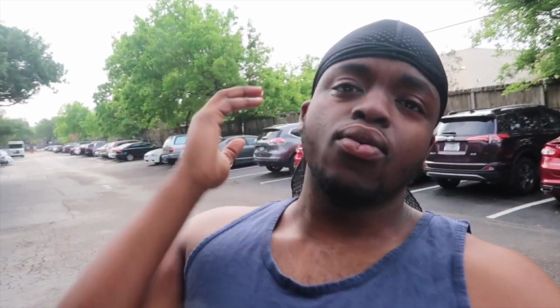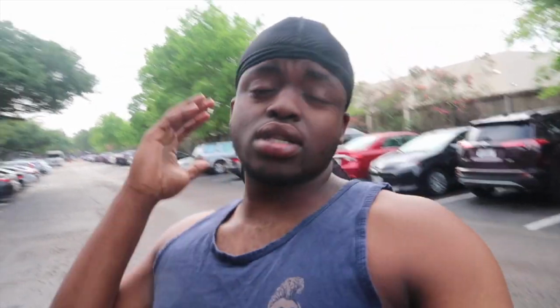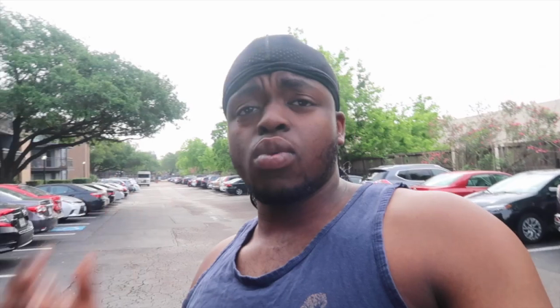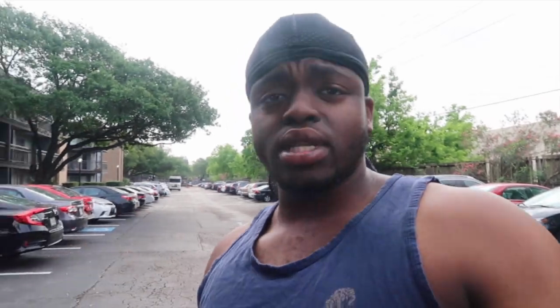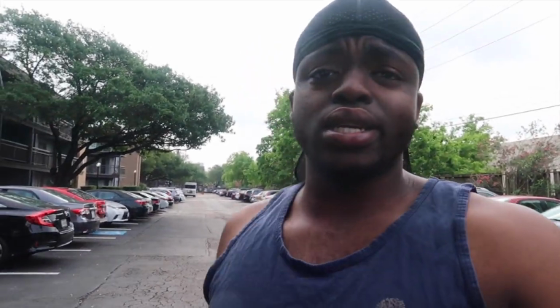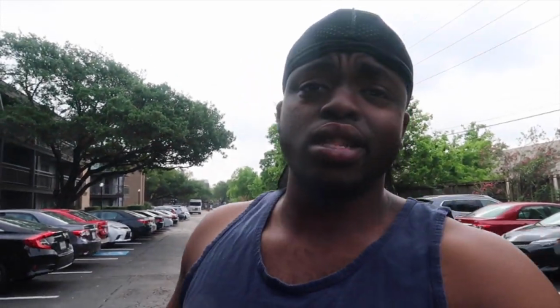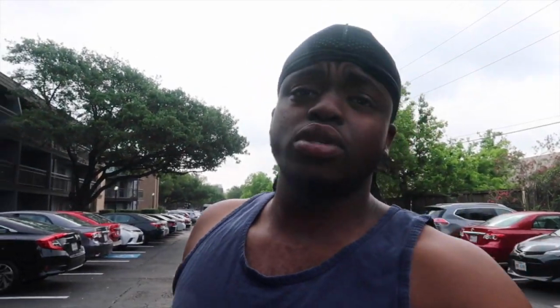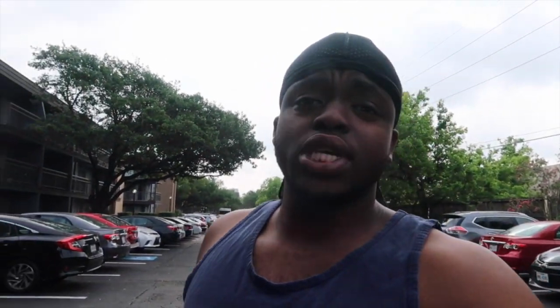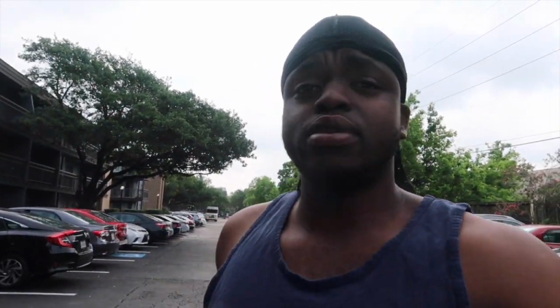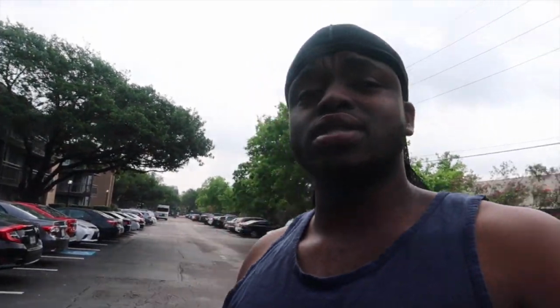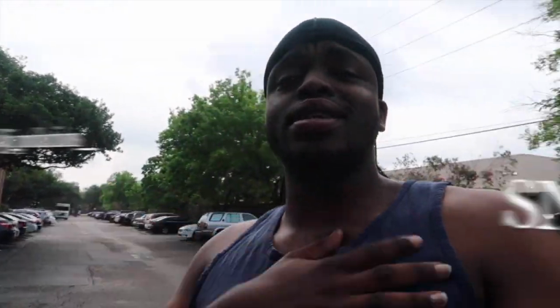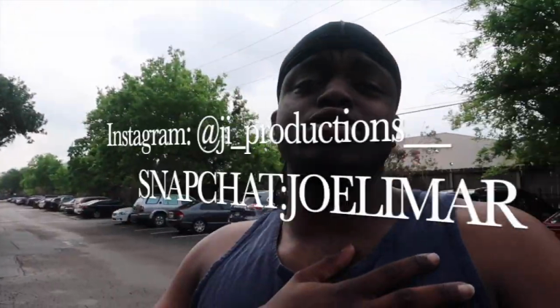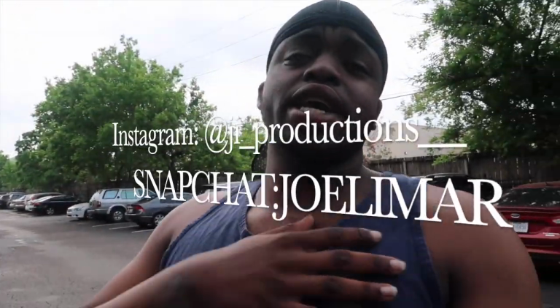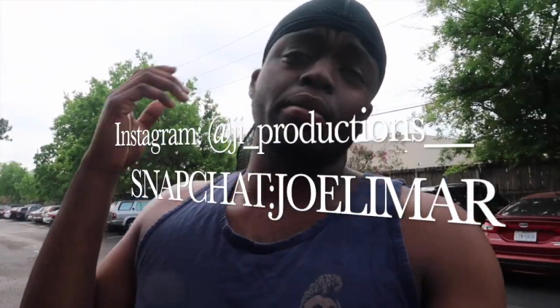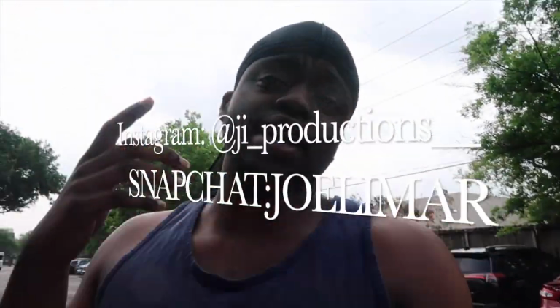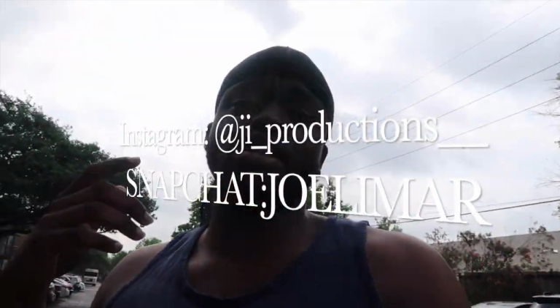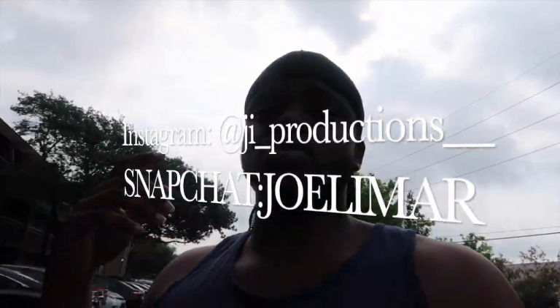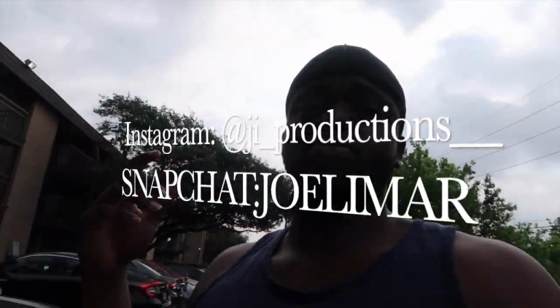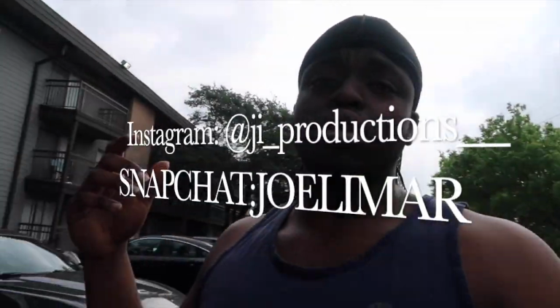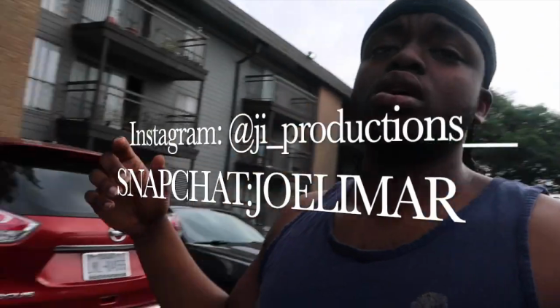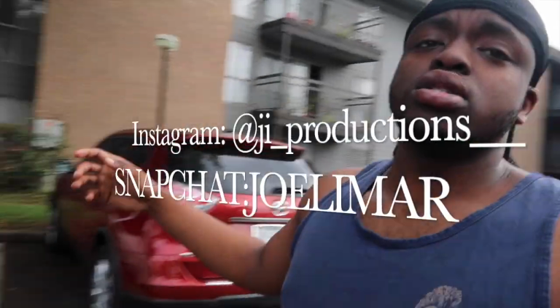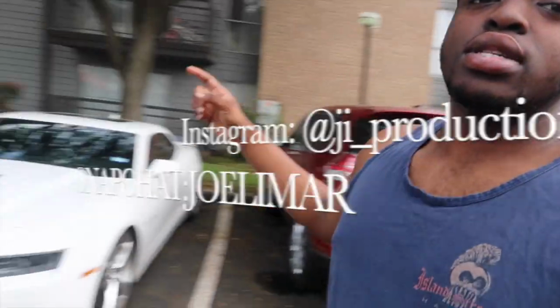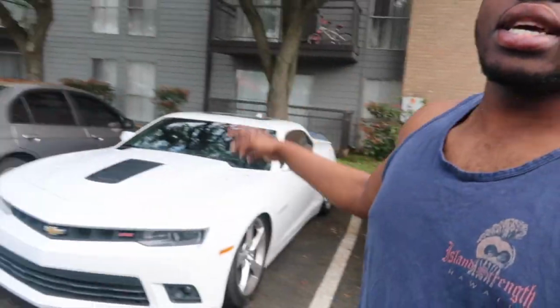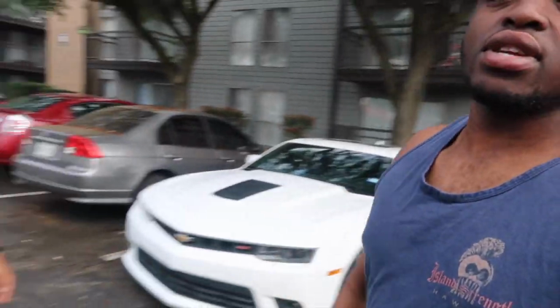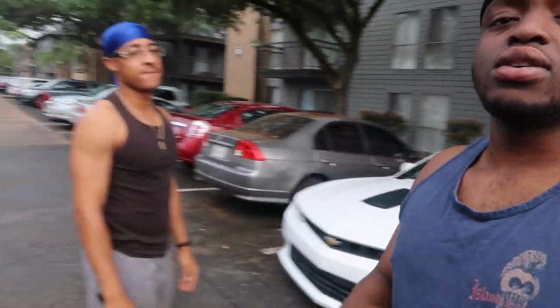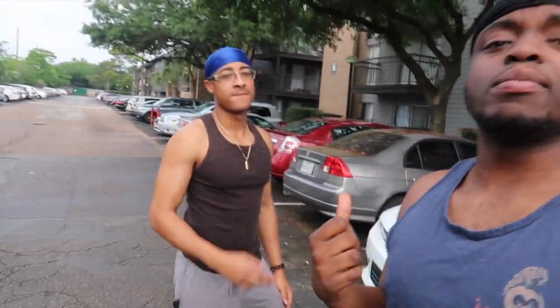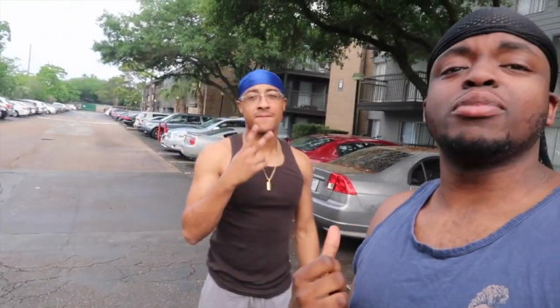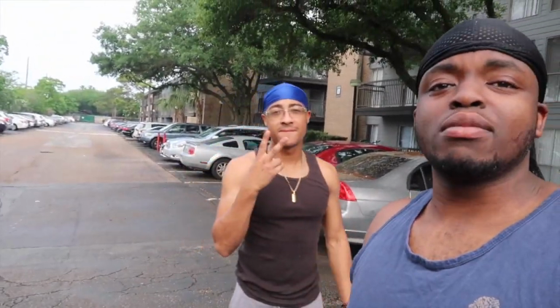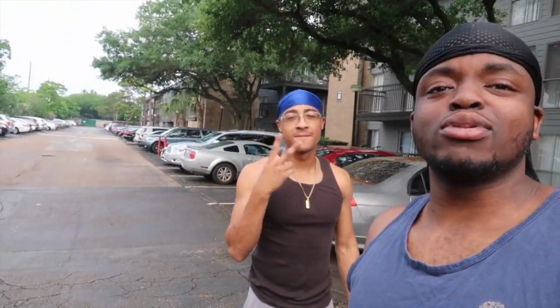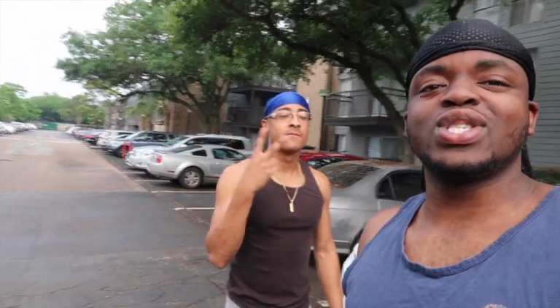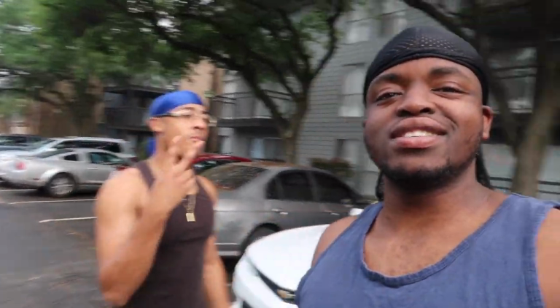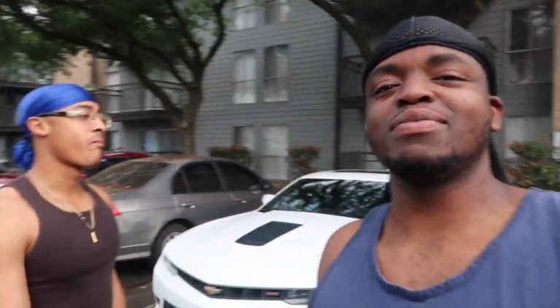What is good y'all, welcome back to yet again another episode of J.I. Productions. It's your boy J.I. and I'm back at it again with another video. So in today's video, I'm accompanied by my boy Dre.